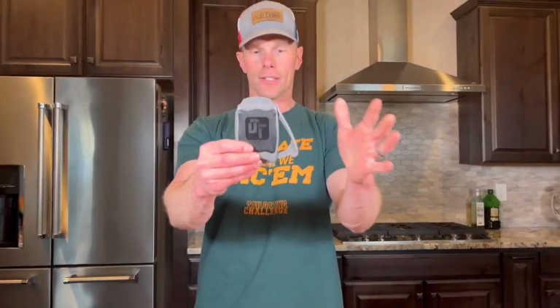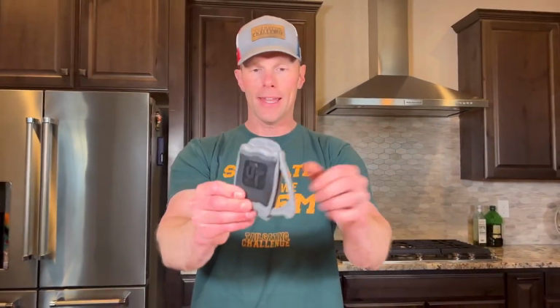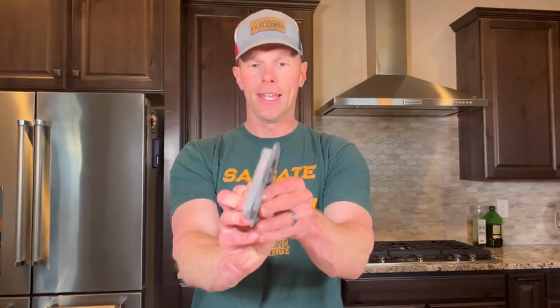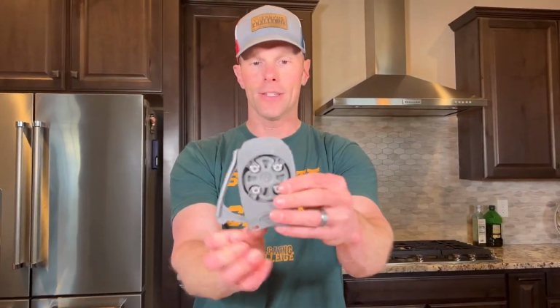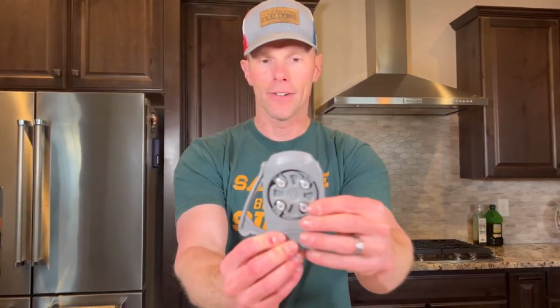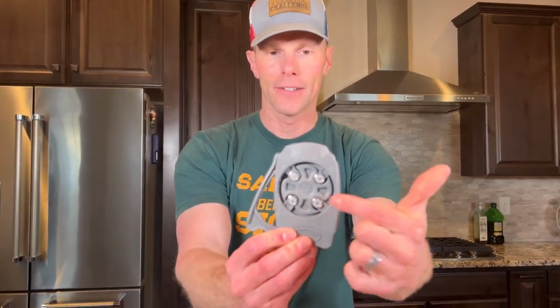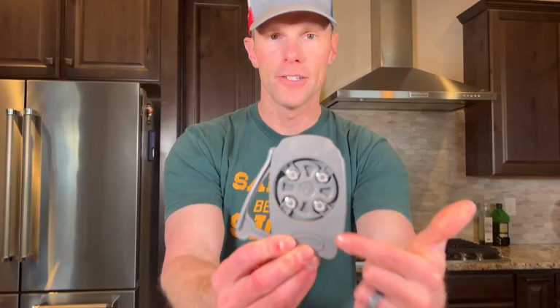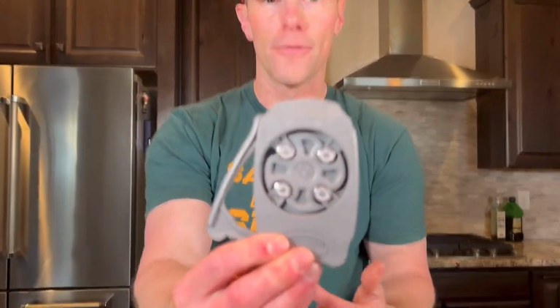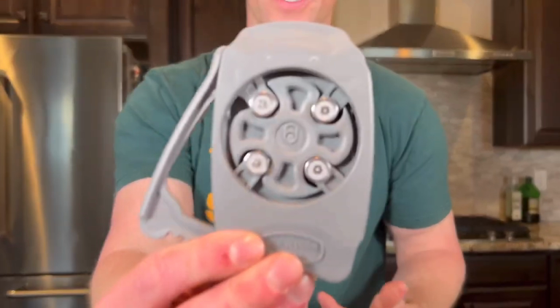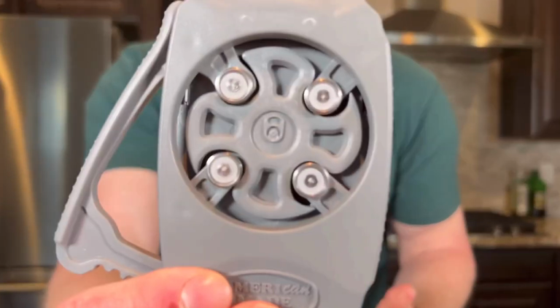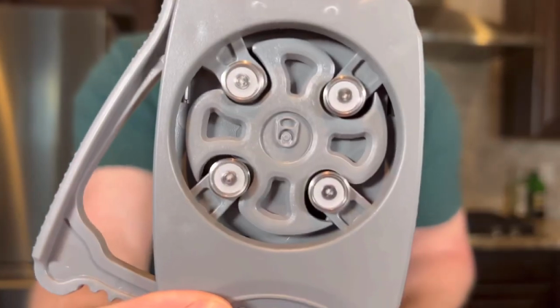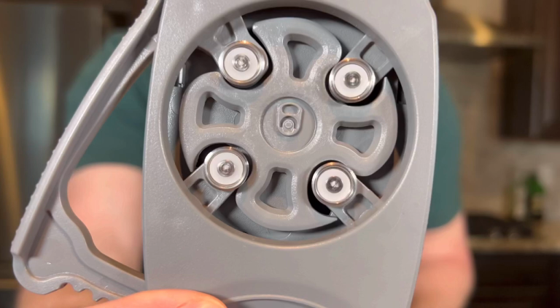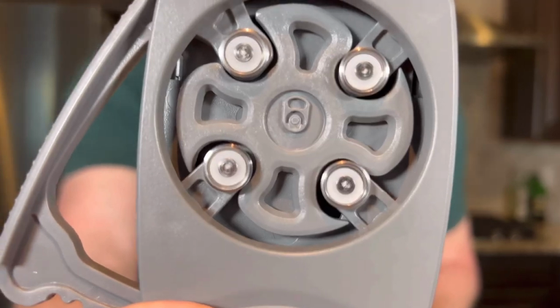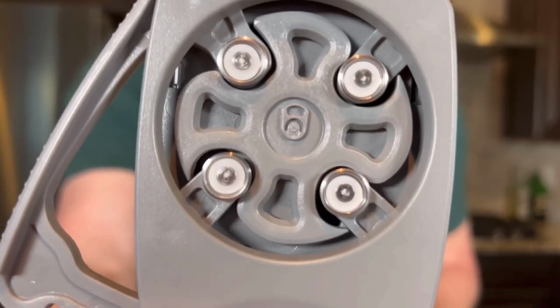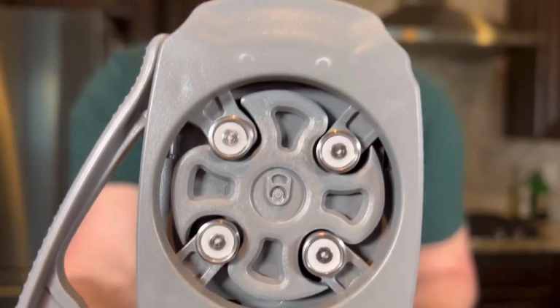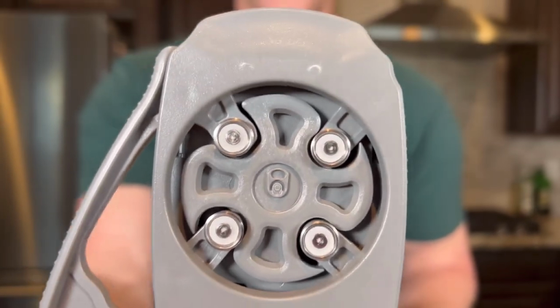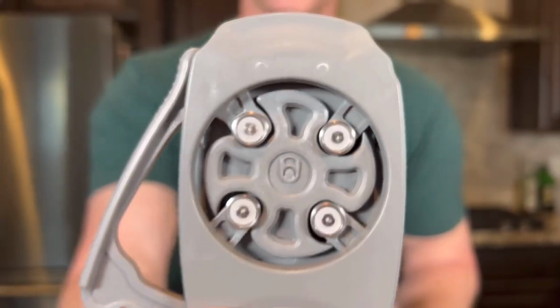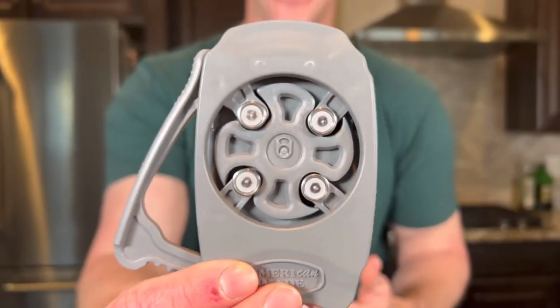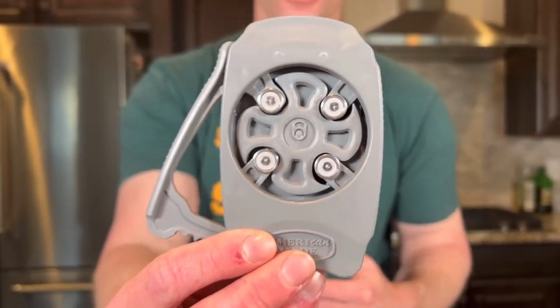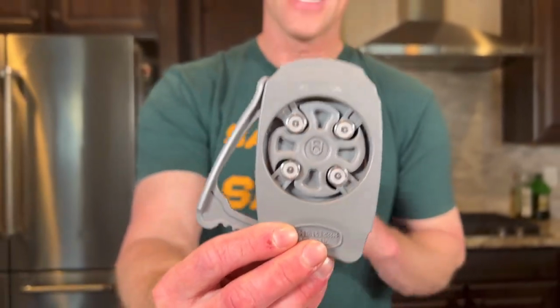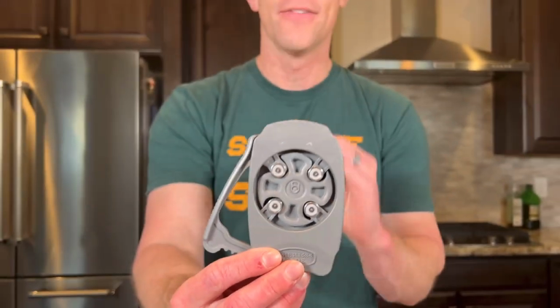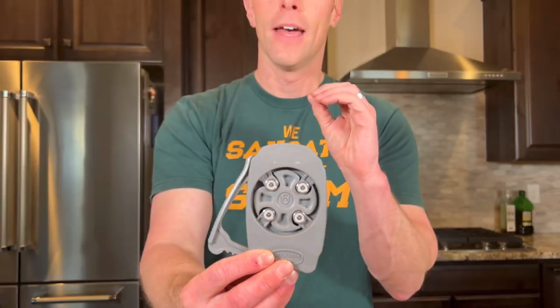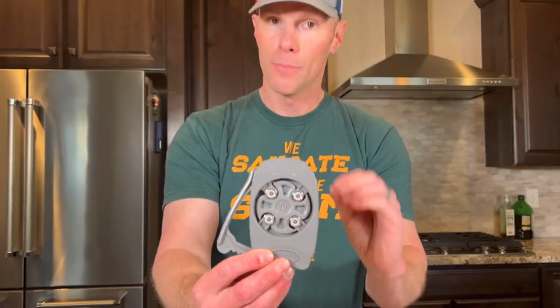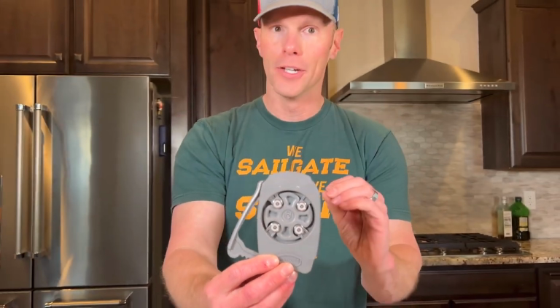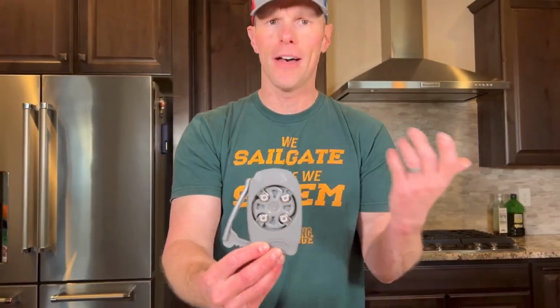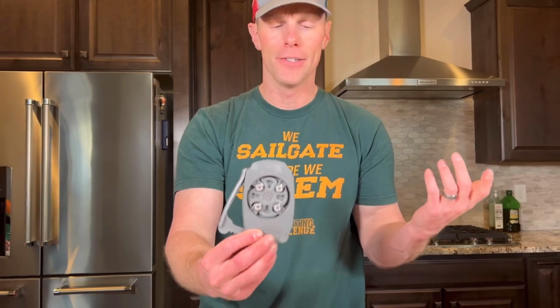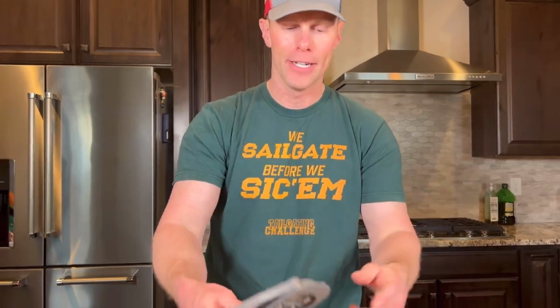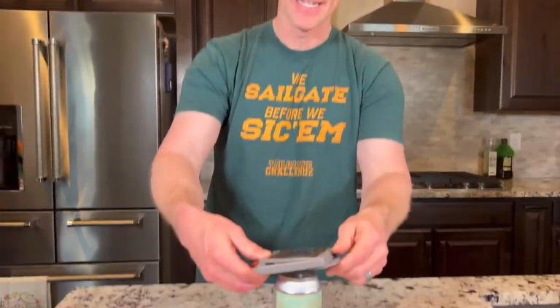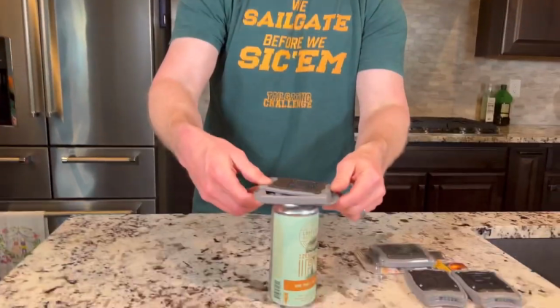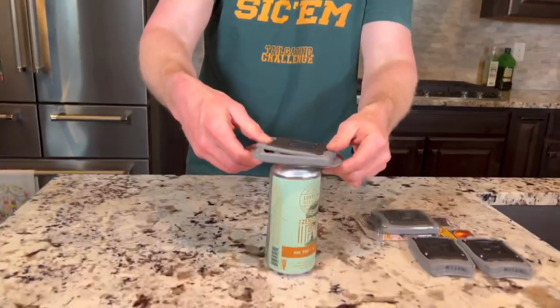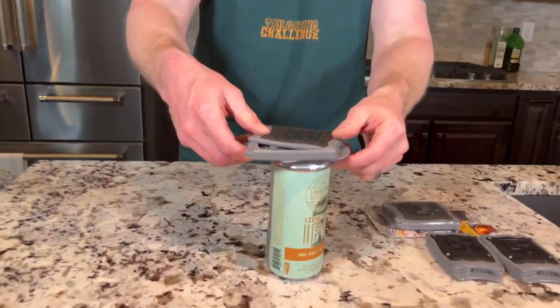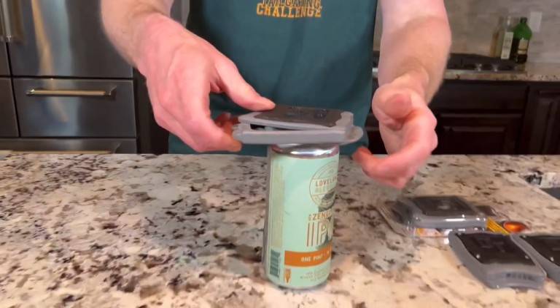Here's the back of it — you can see these are the four blades. They're going to cut in unison to help chop the top off and leave a smooth rim, because obviously you can't have any jaggedness if you're going to be able to enjoy drinking from it.